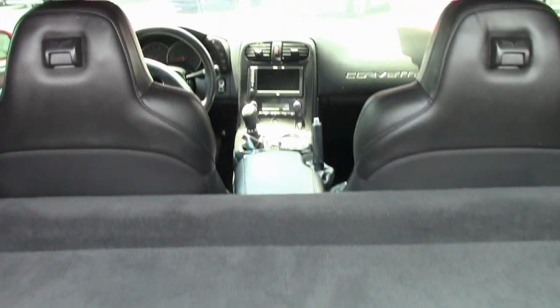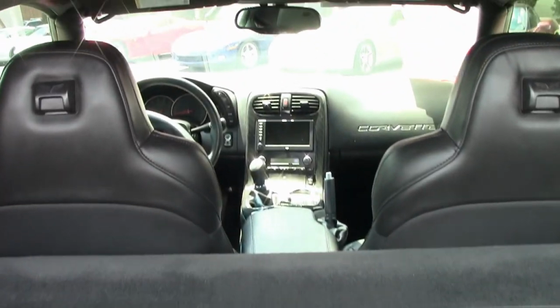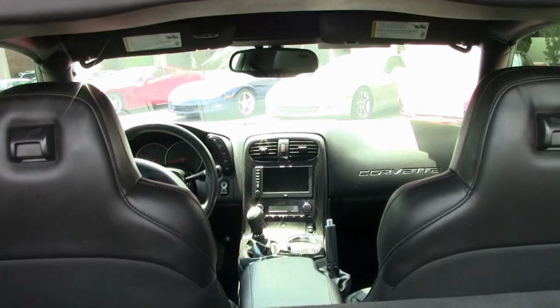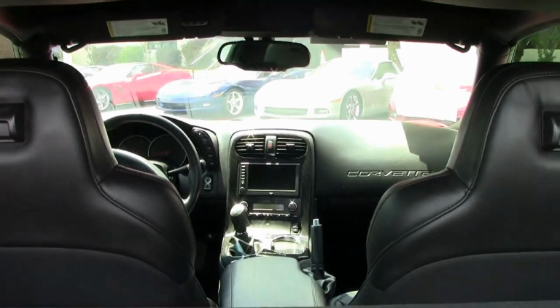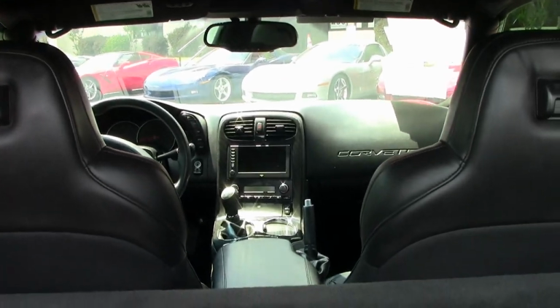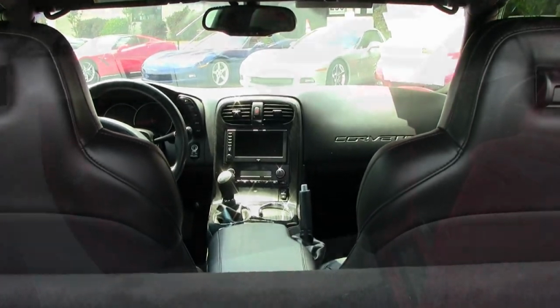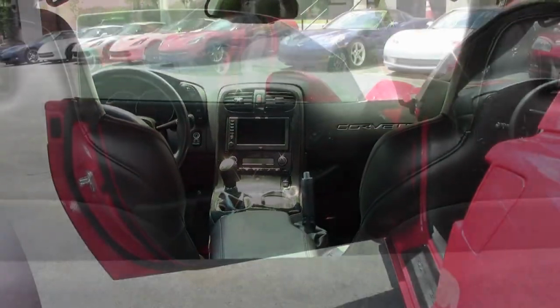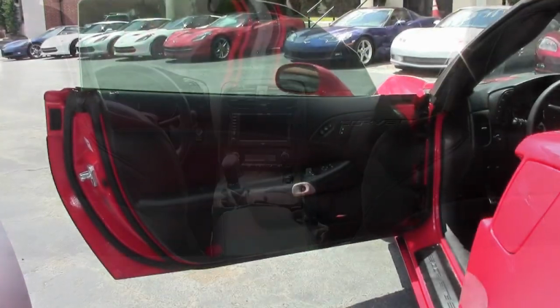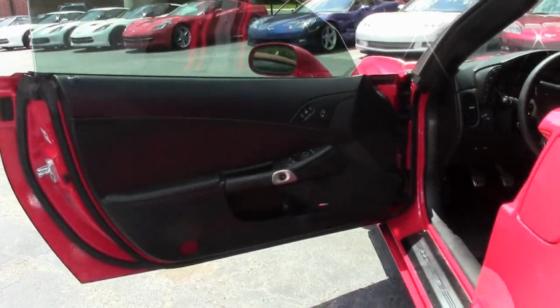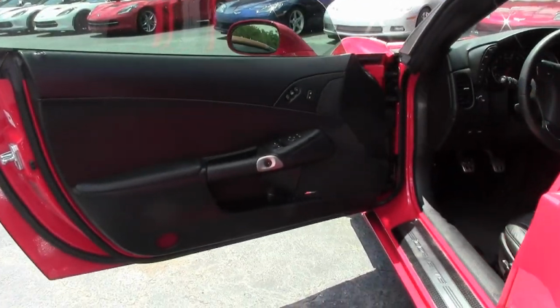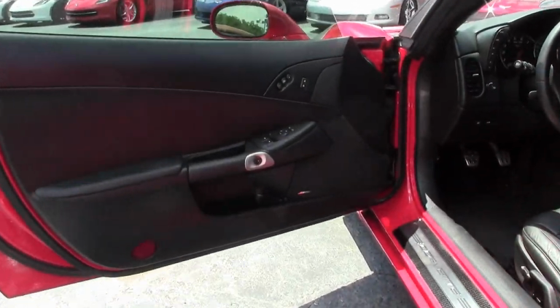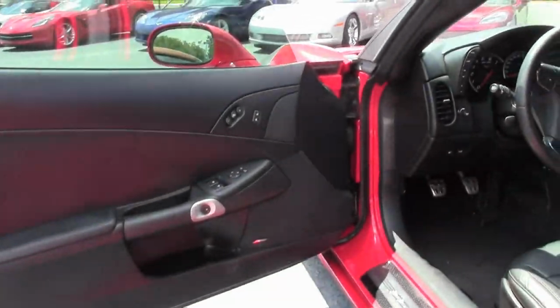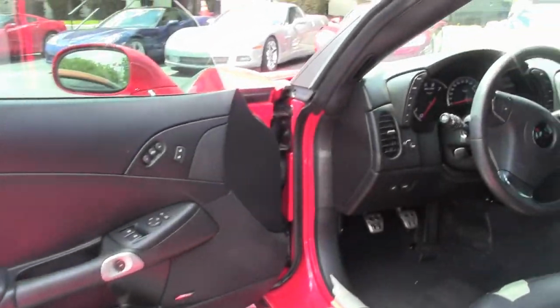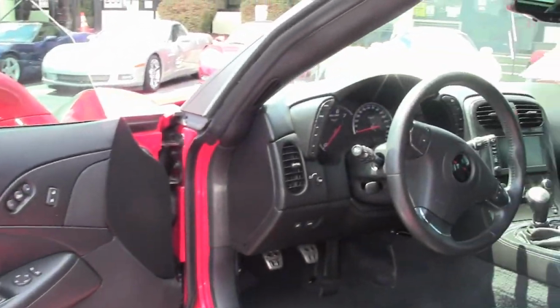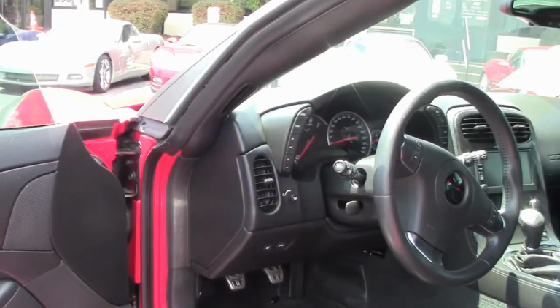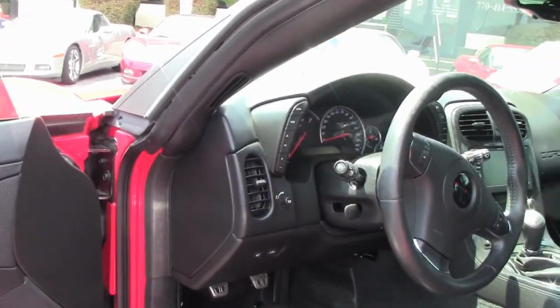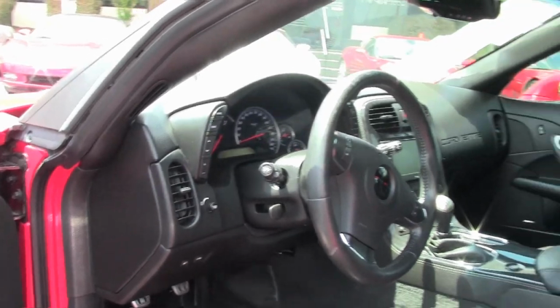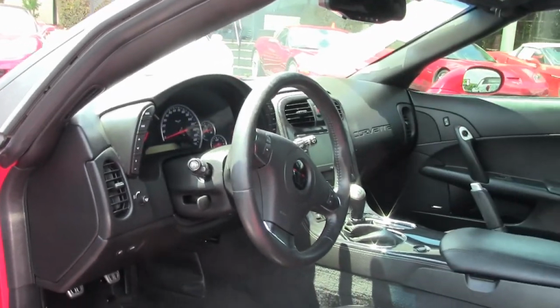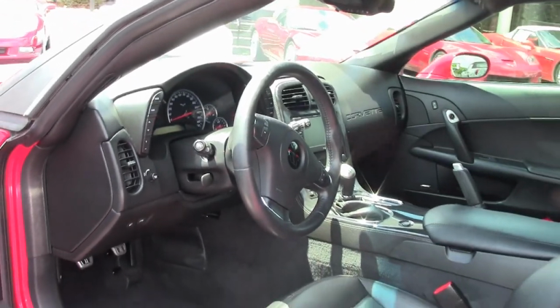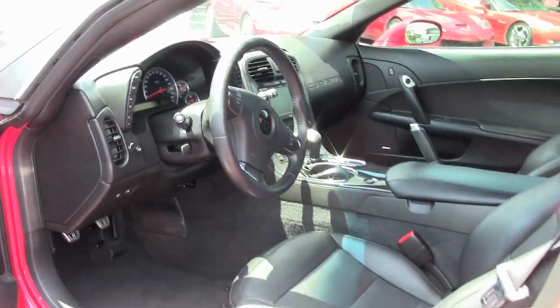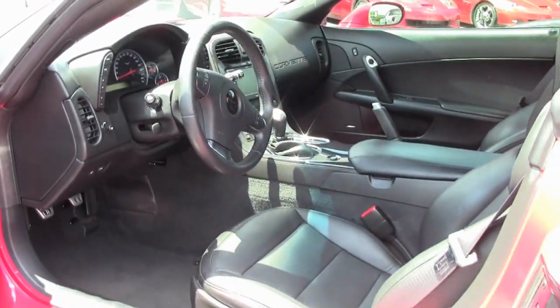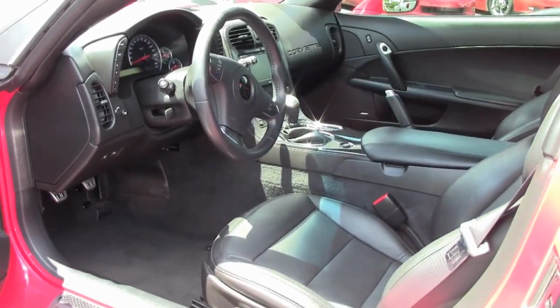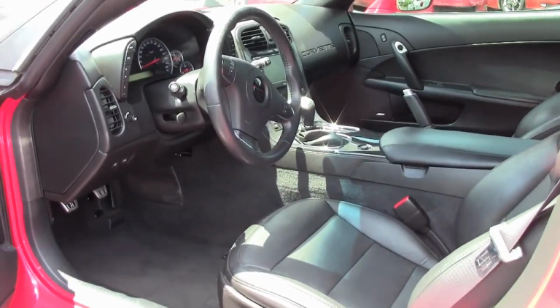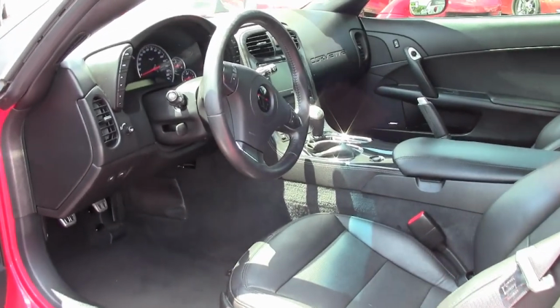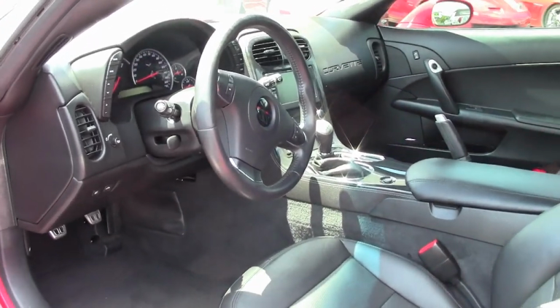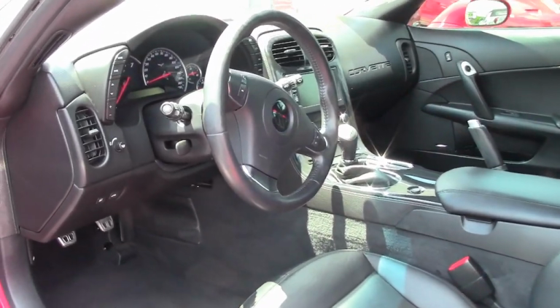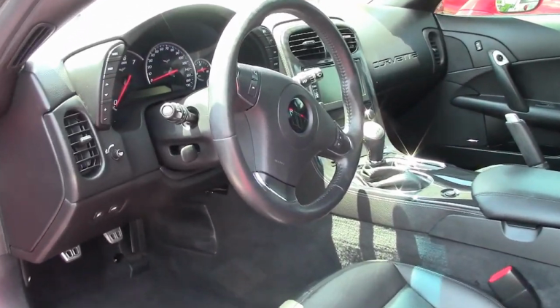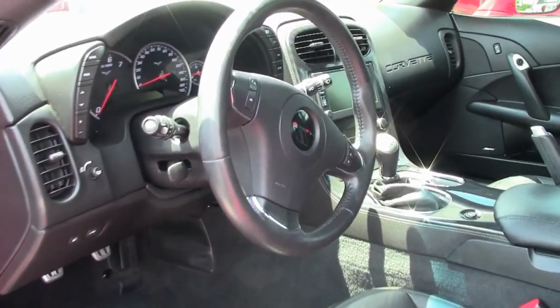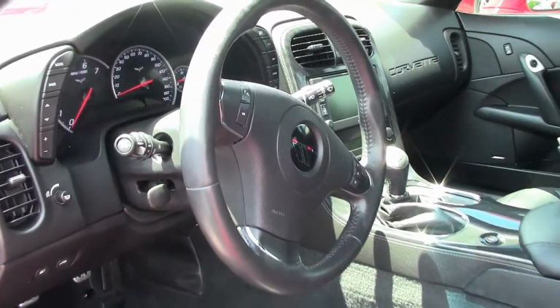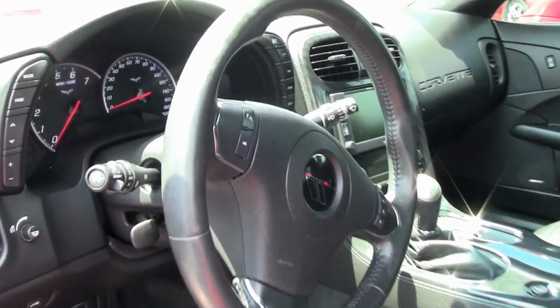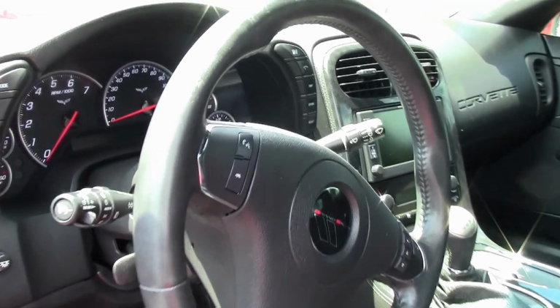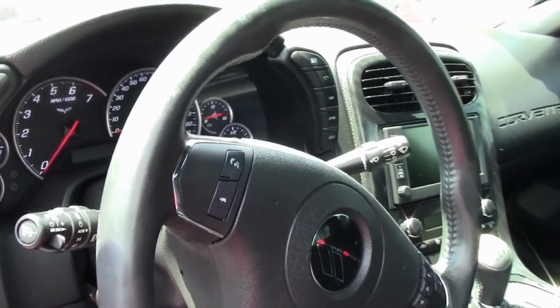It also has the Grand Sport package. Of course, that includes the Z06-style wheels, tires, brakes, wider fenders and quarter panels, and the Z06-style rear spoiler and front splitter. This is a beautiful car.